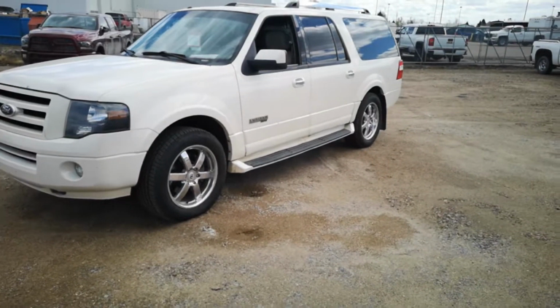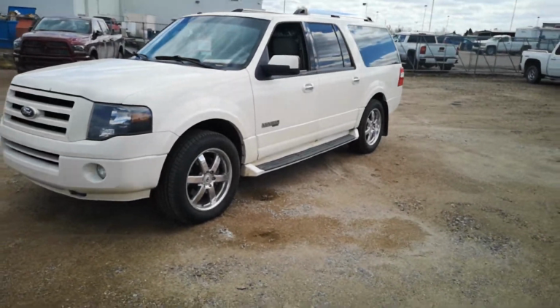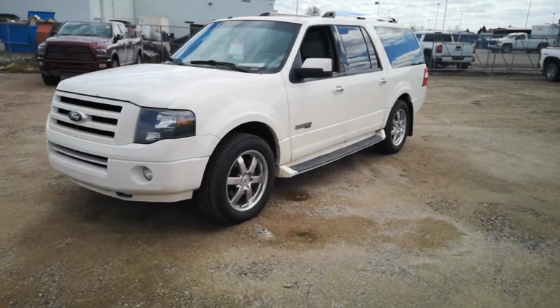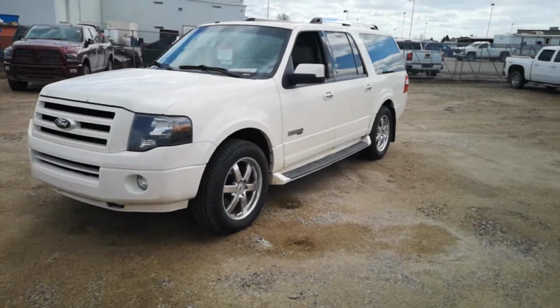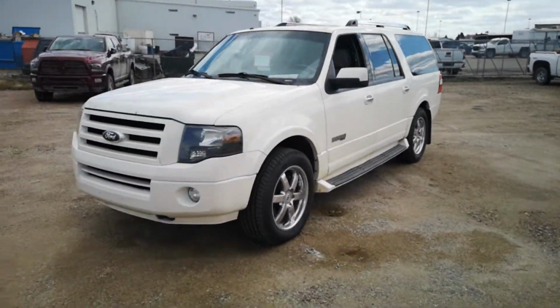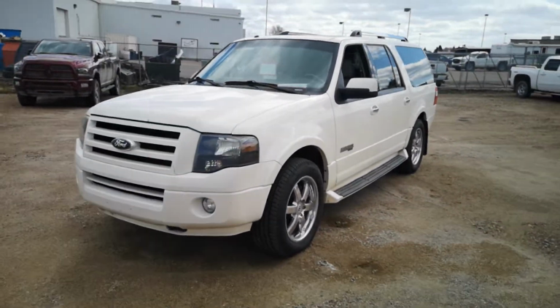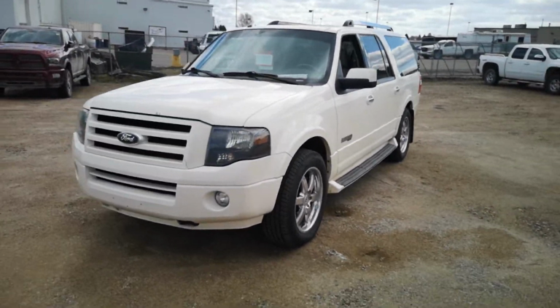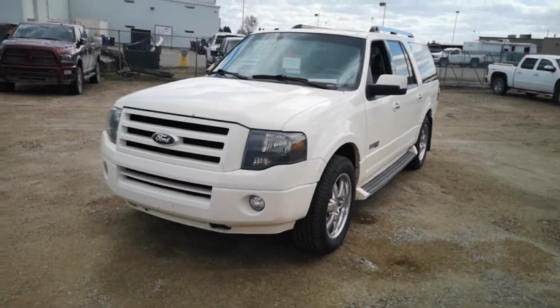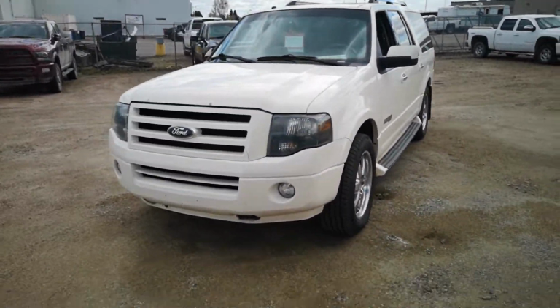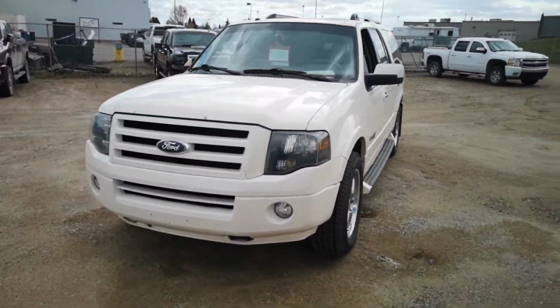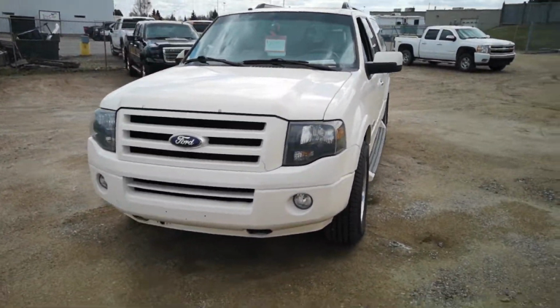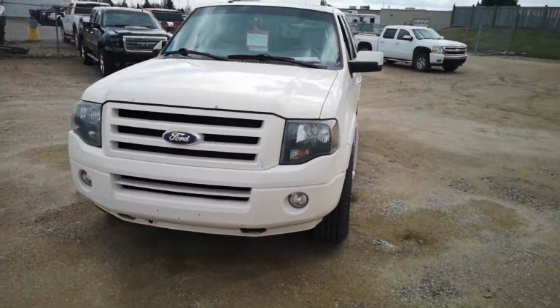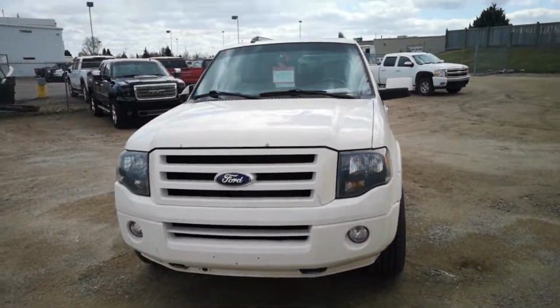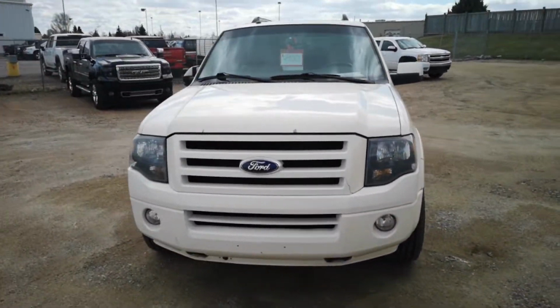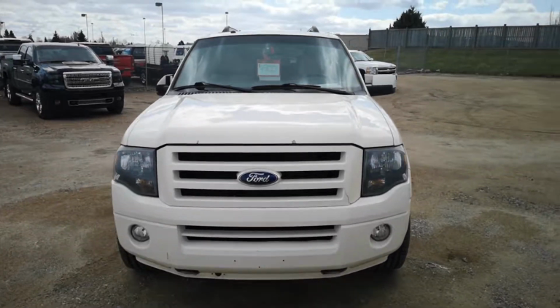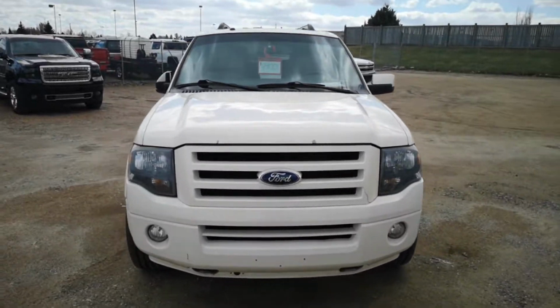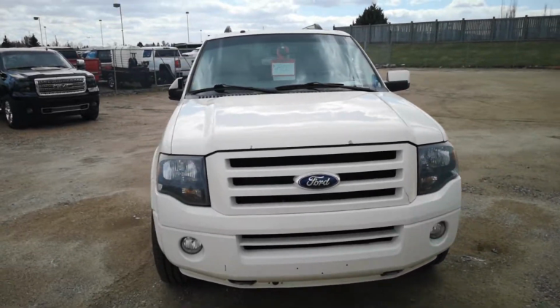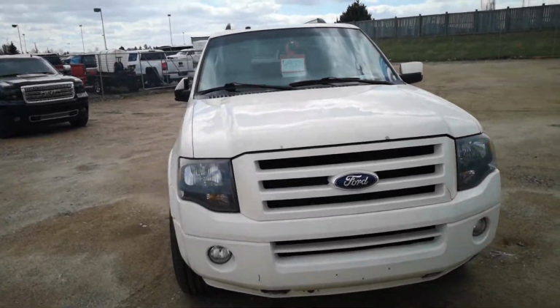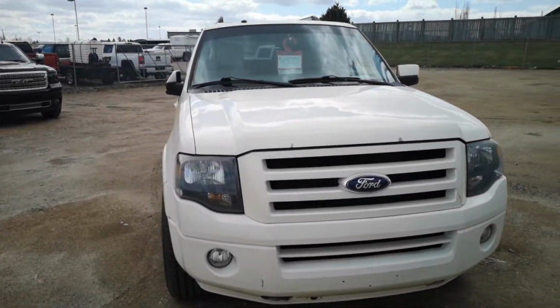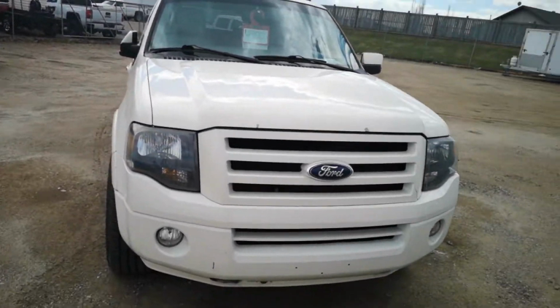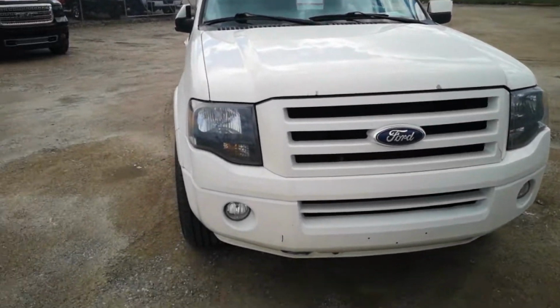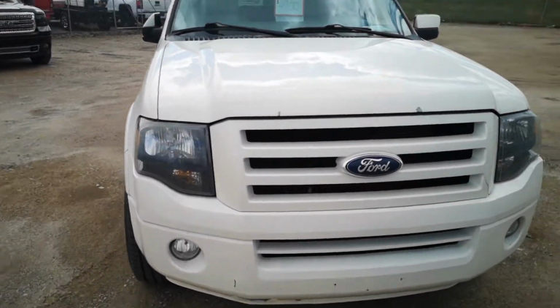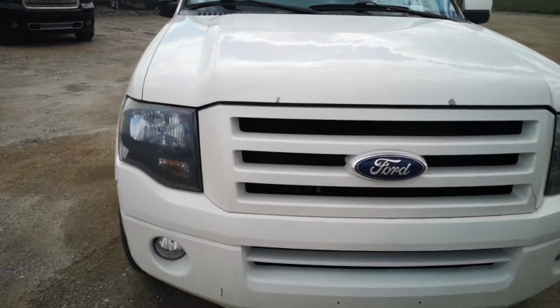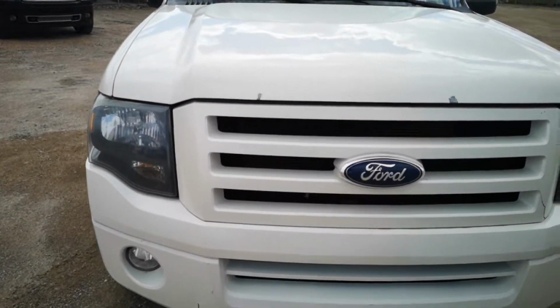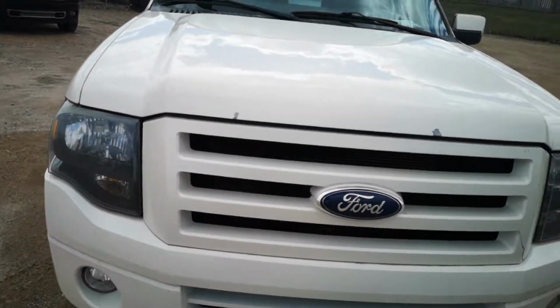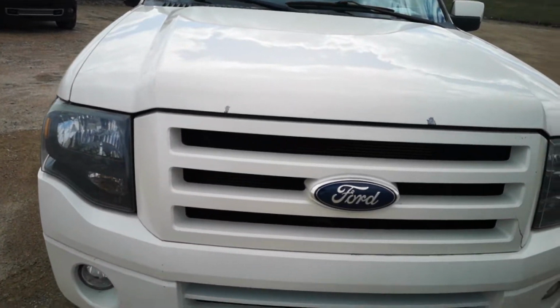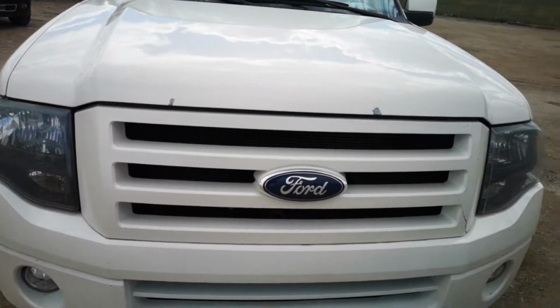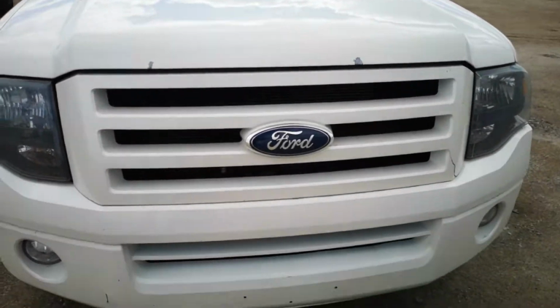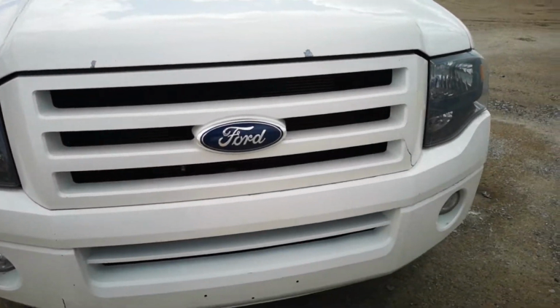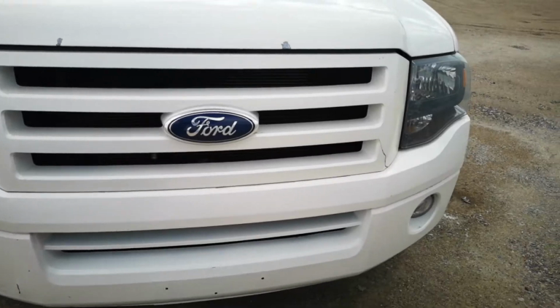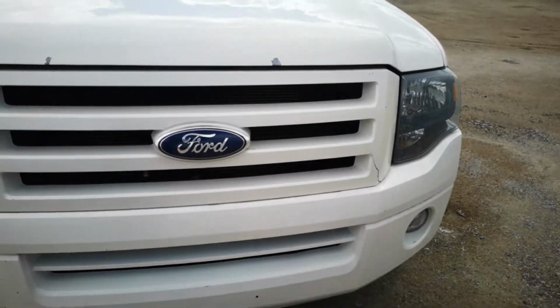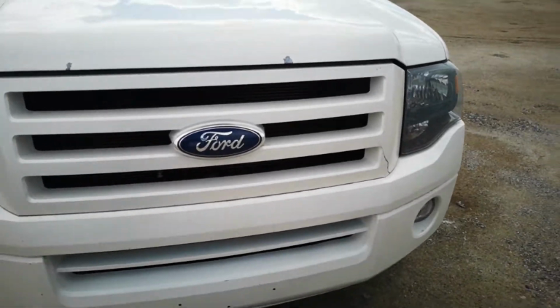Hey Edwin, Travis here from Western GMC. Here is the Ford Expedition that you inquired on. I'll kind of show you the condition — kind of show you the rock chips, and there's a little bit of a crack in the grill.